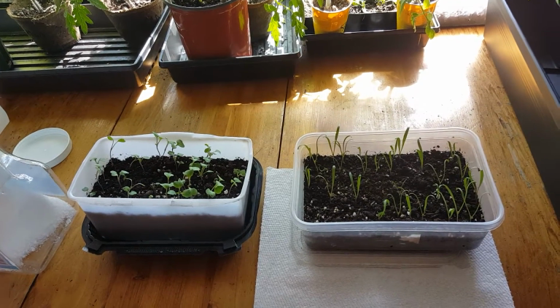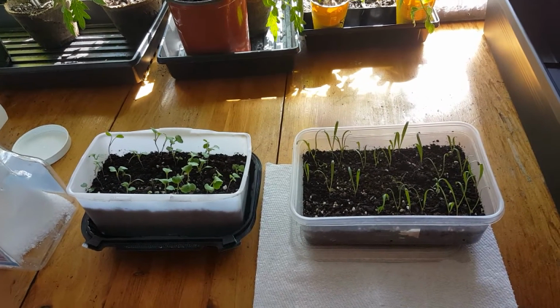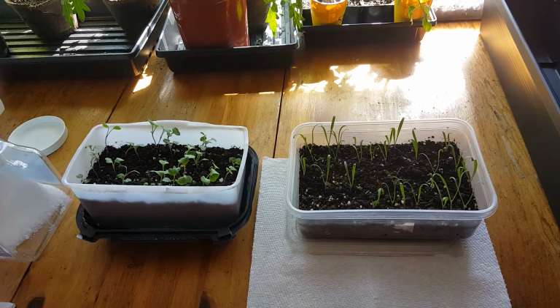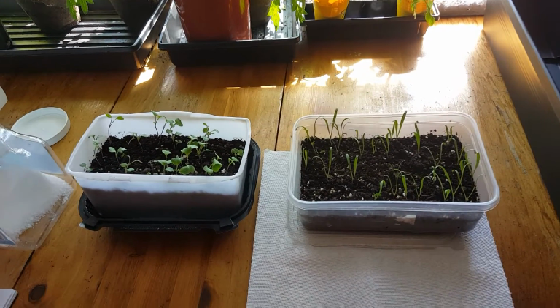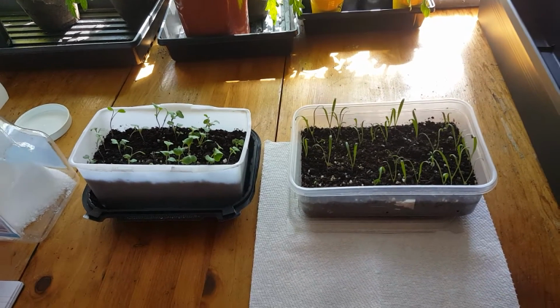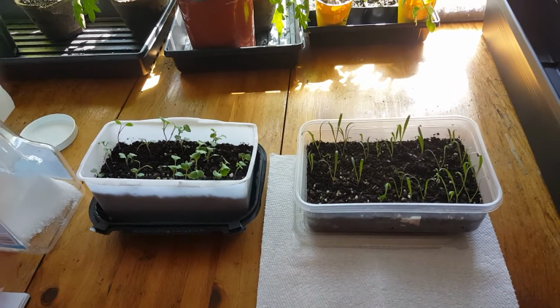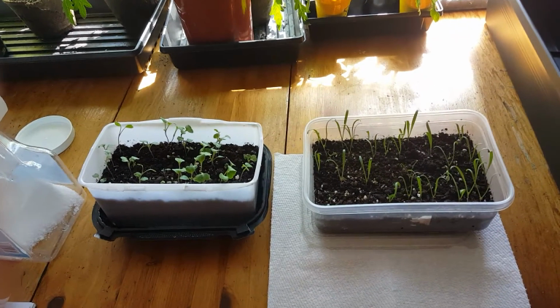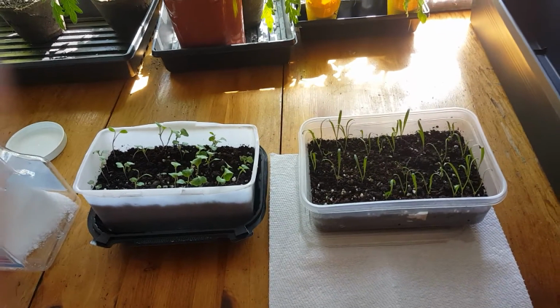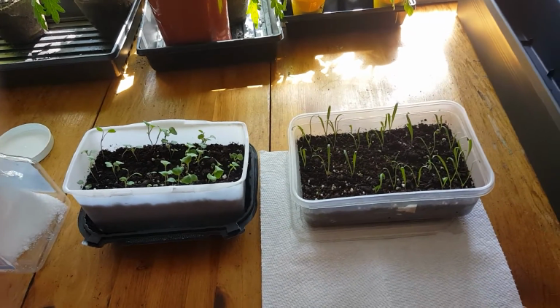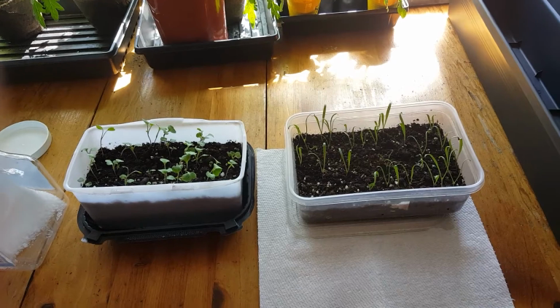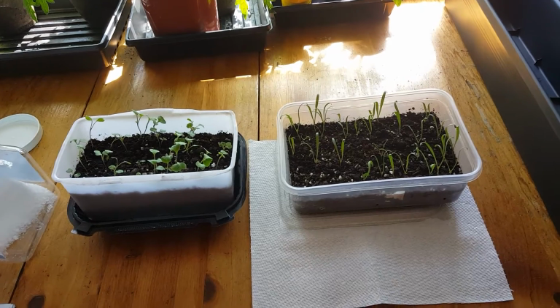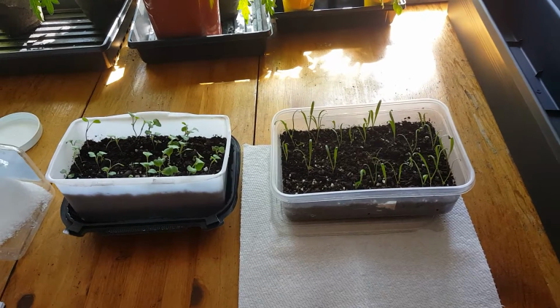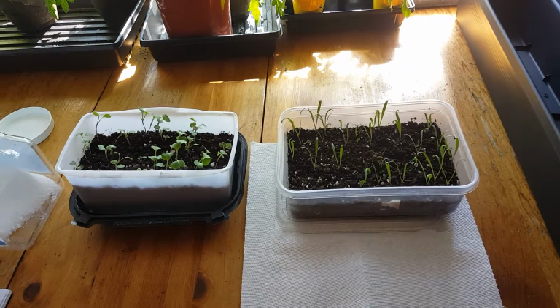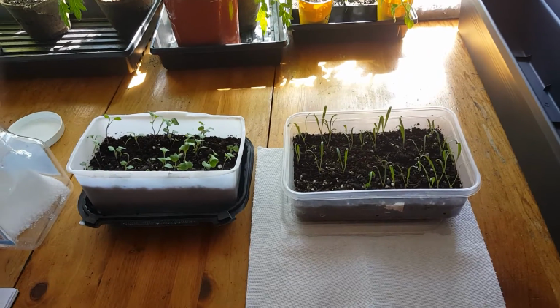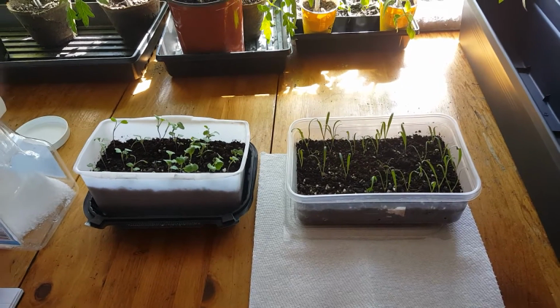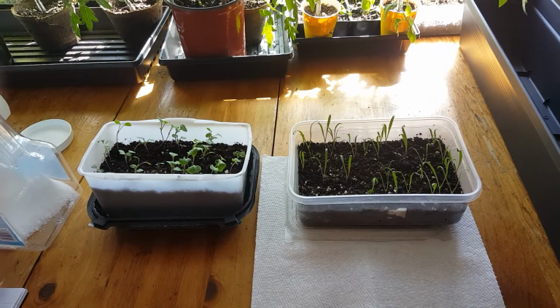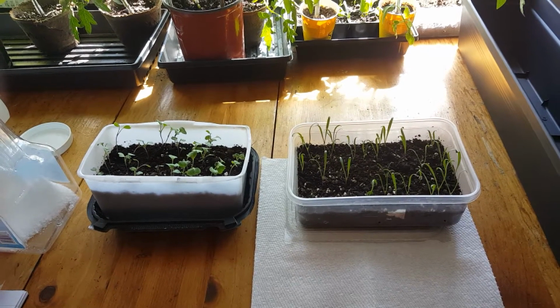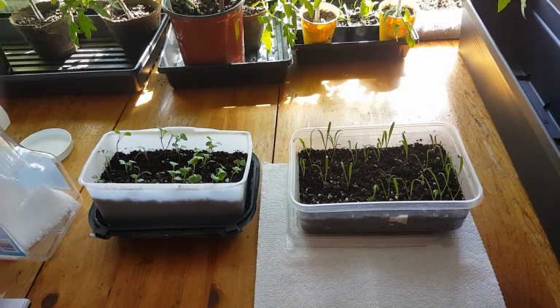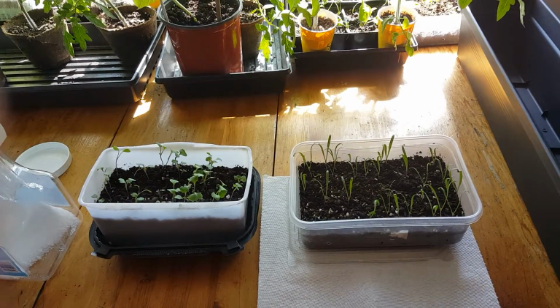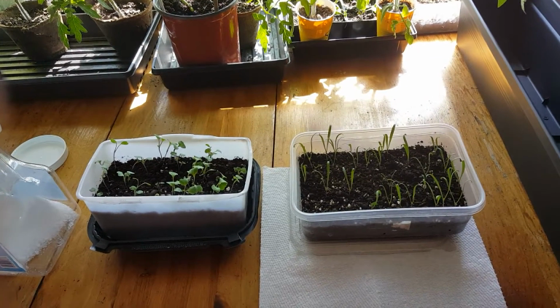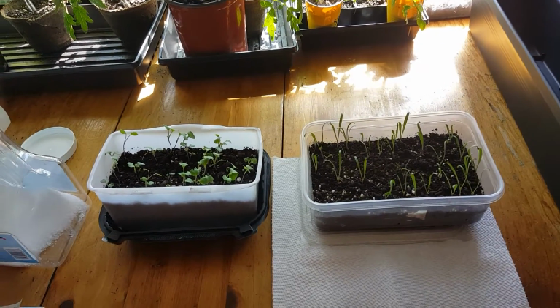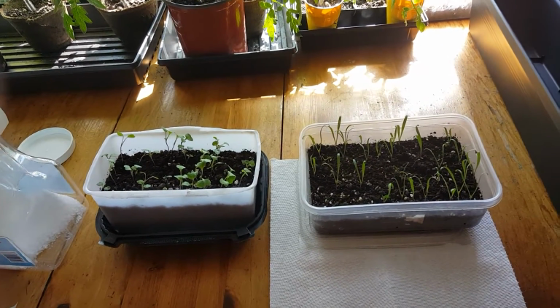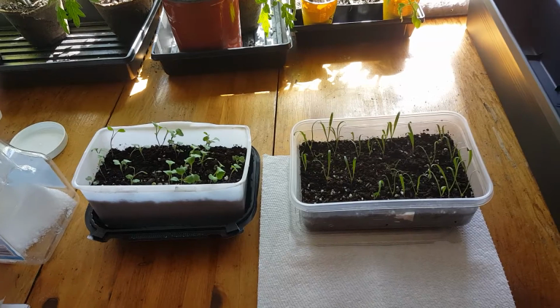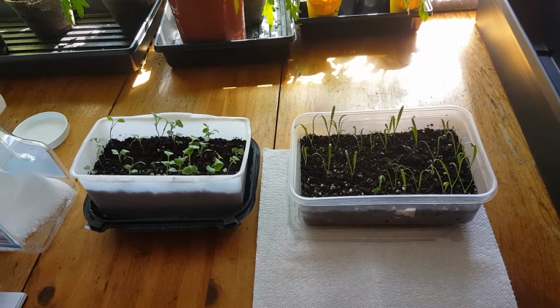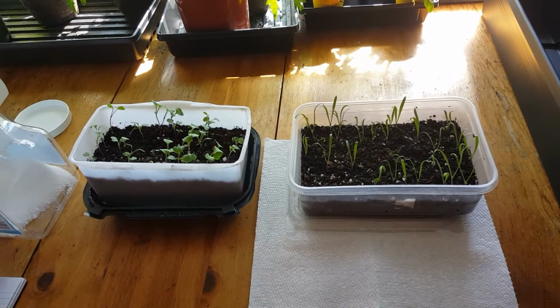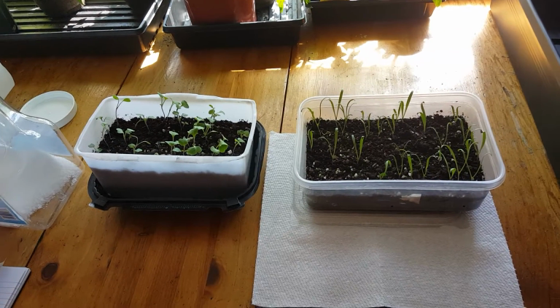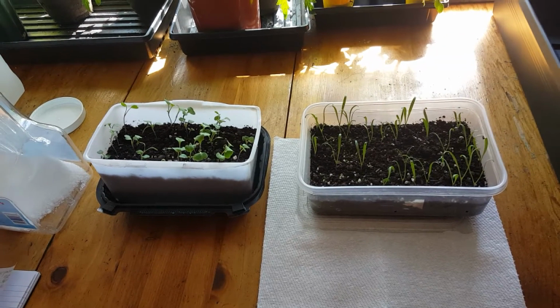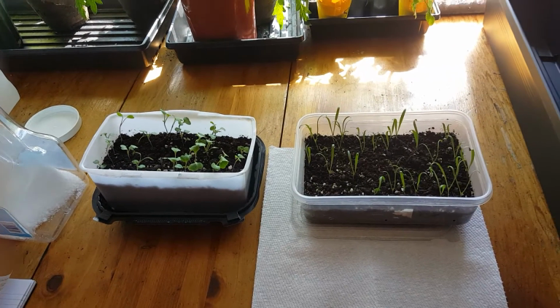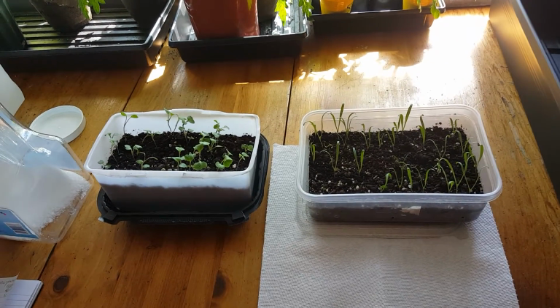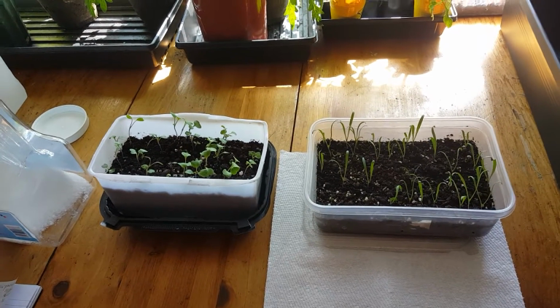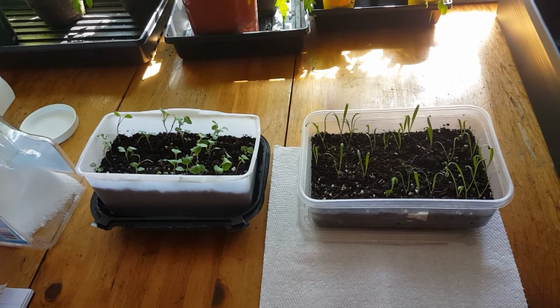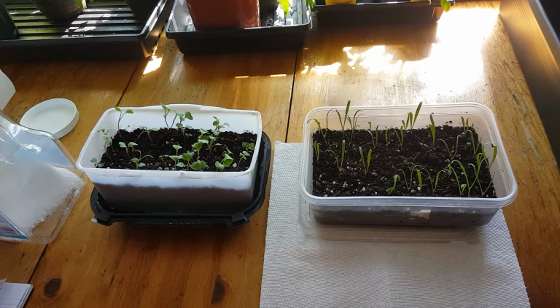In the following videos where I demonstrate how to plant arugula and spinach from seed, you can do the exact same thing with the flowers you got in your programming bins in the little sandwich baggie marked flowers. You can plant them one inch apart in these little containers.